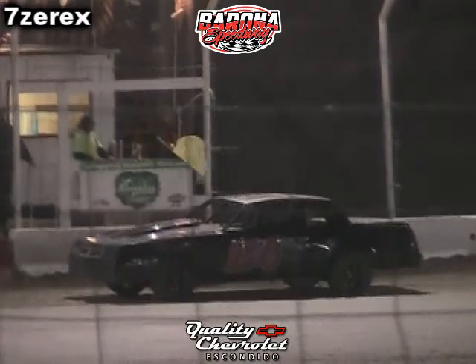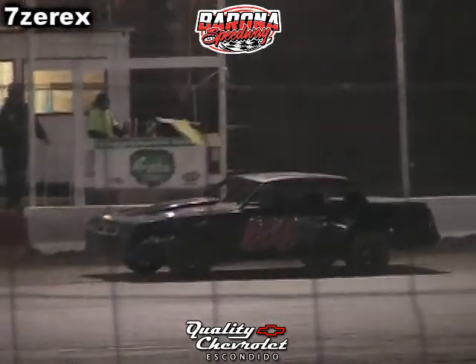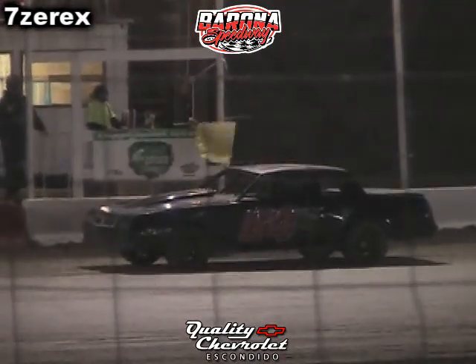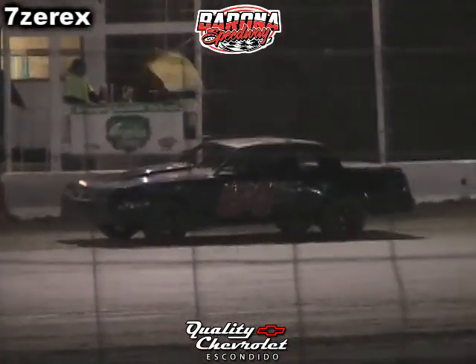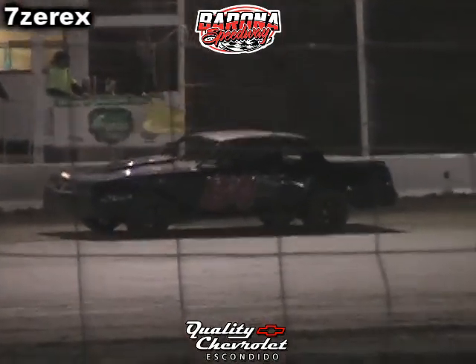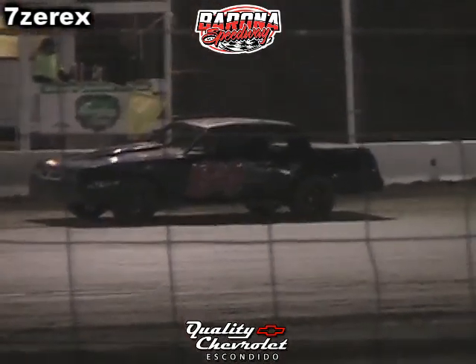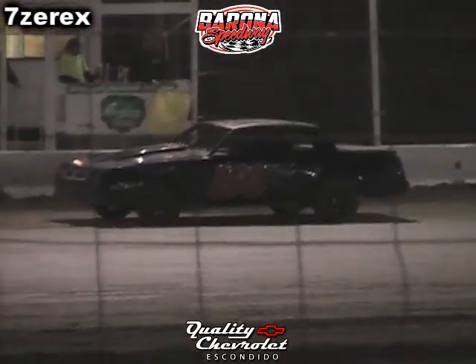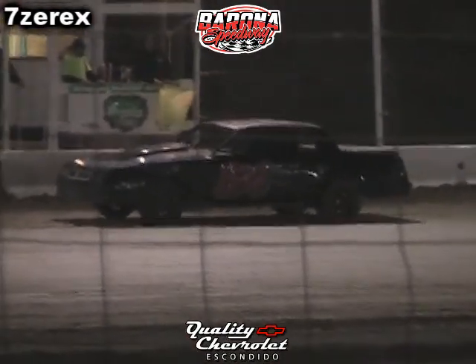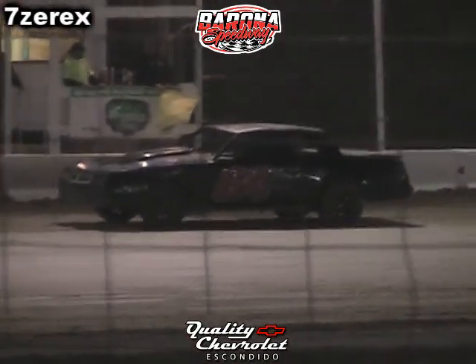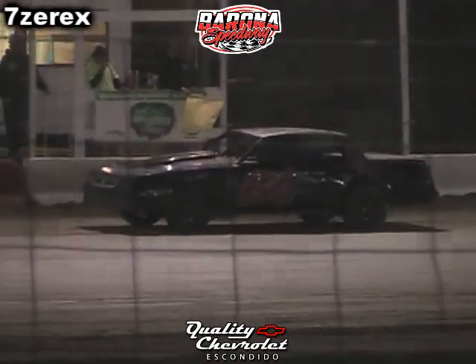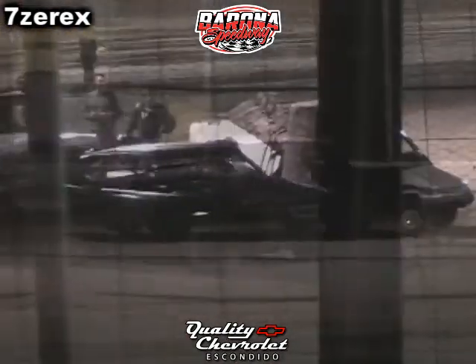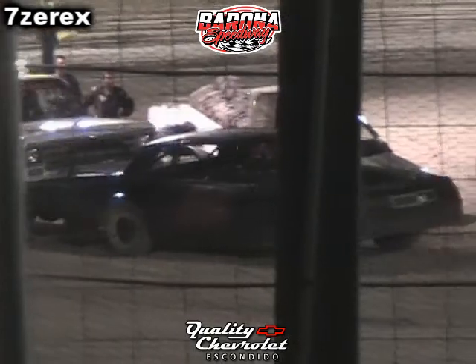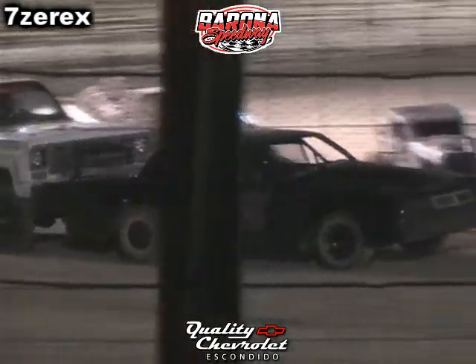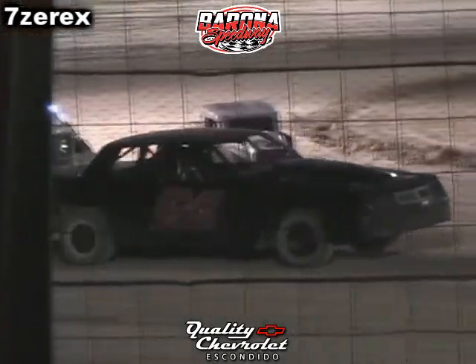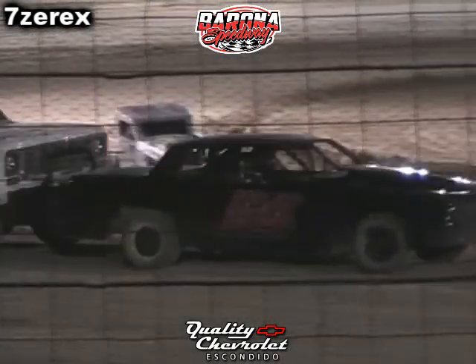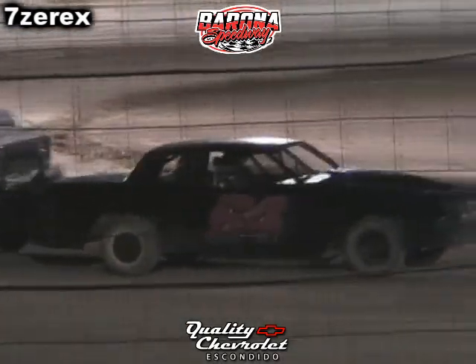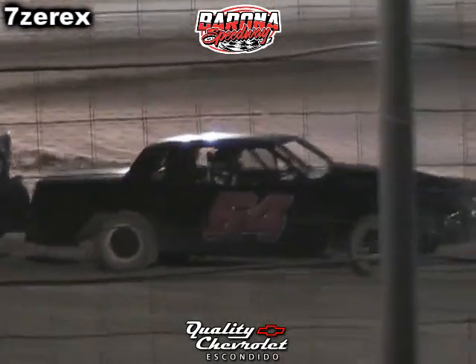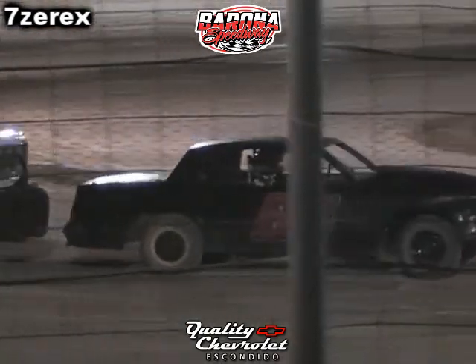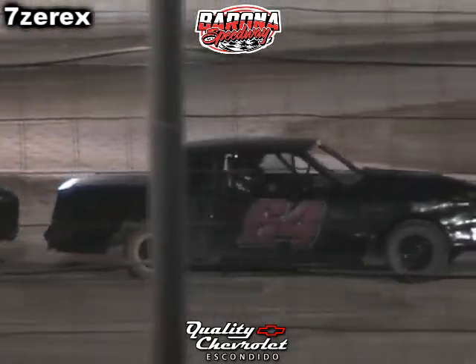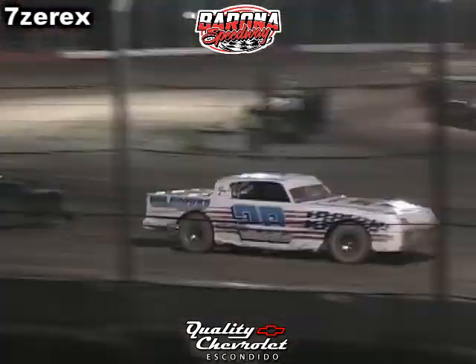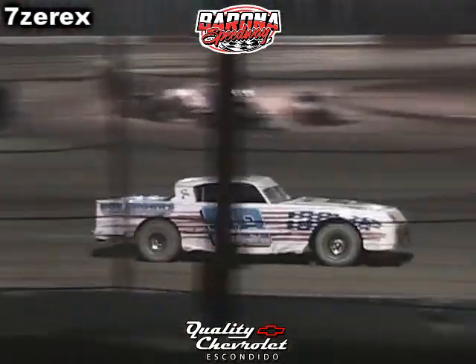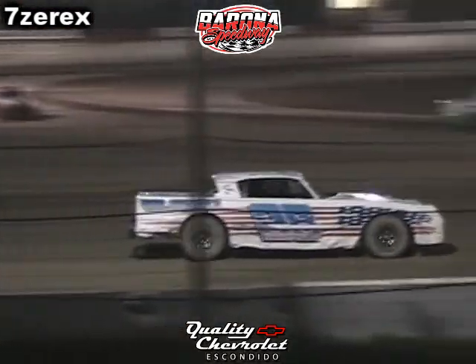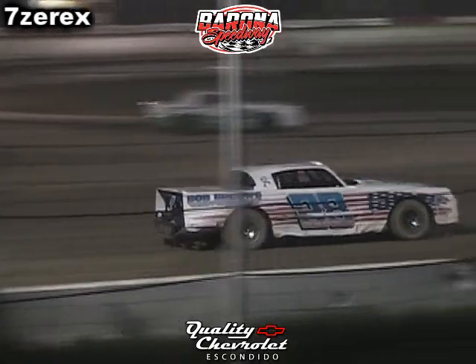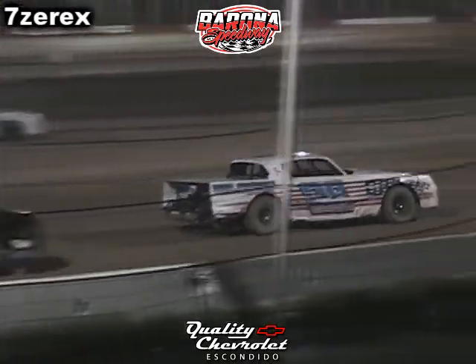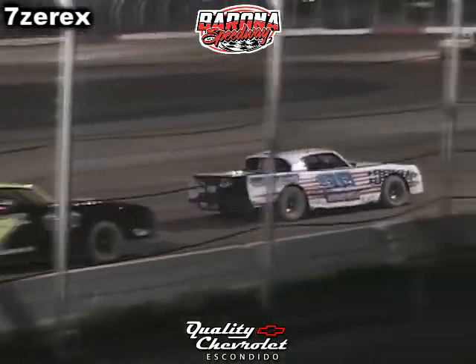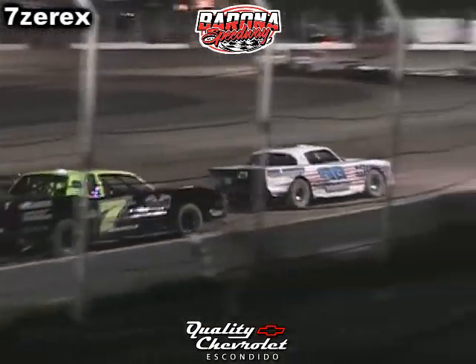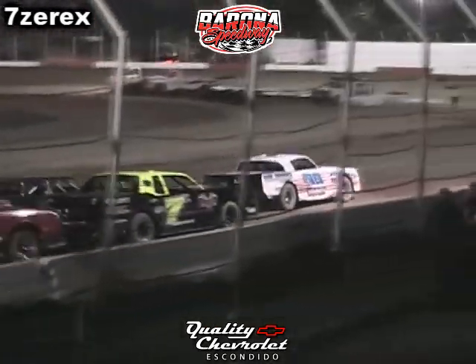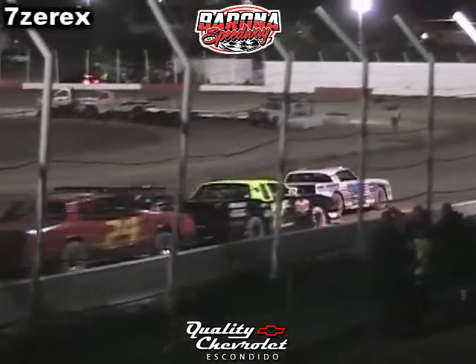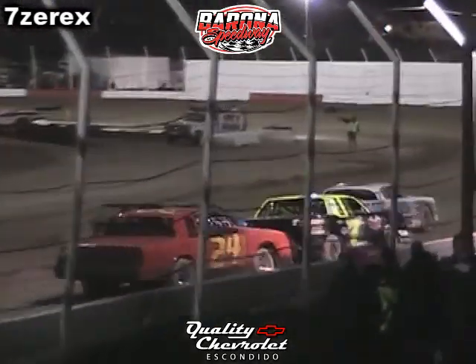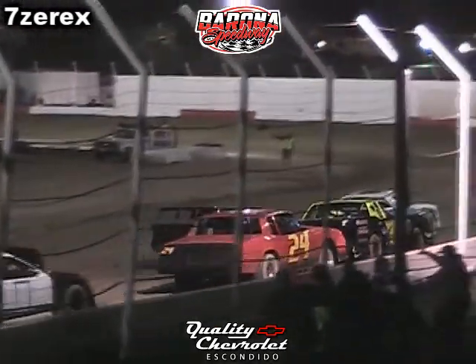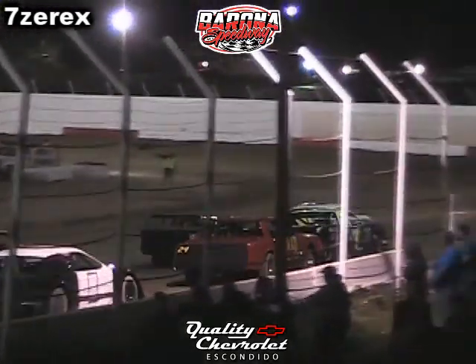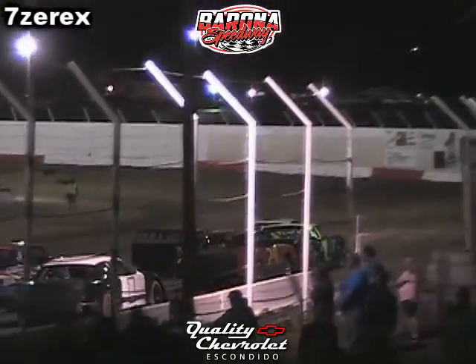I think he used up everything he had on the hood on that one. Mike in the 56, Roger Kerr, and on the outside the 7, Dave Compella. Man, what a big field of street stocks are here tonight.